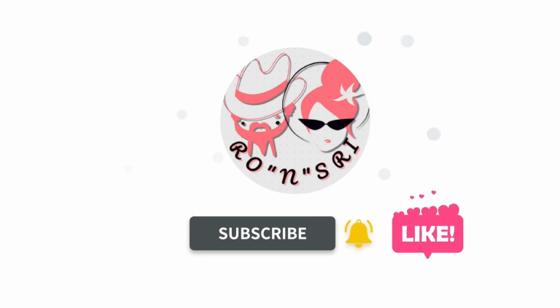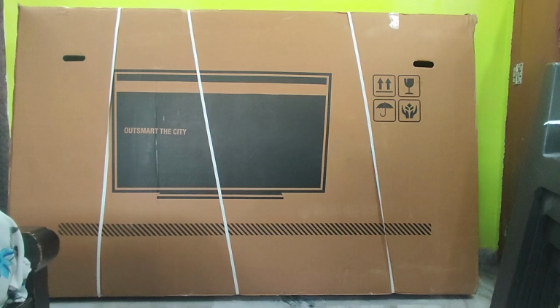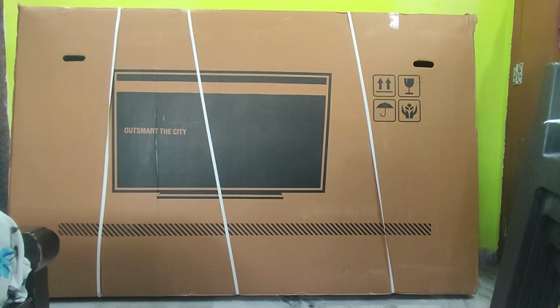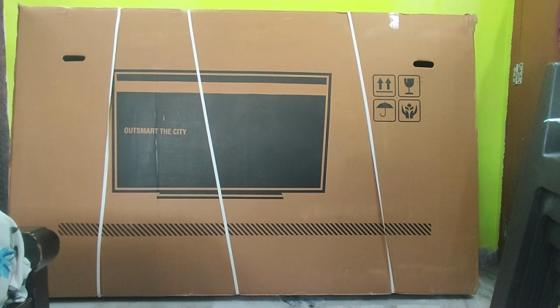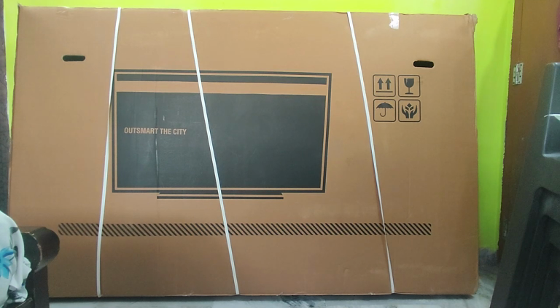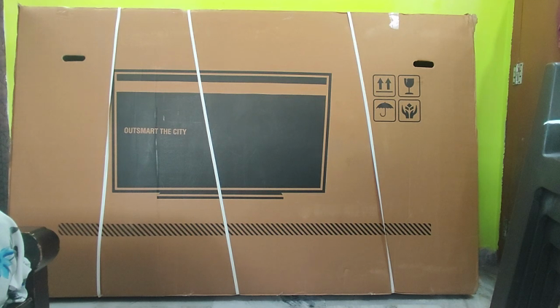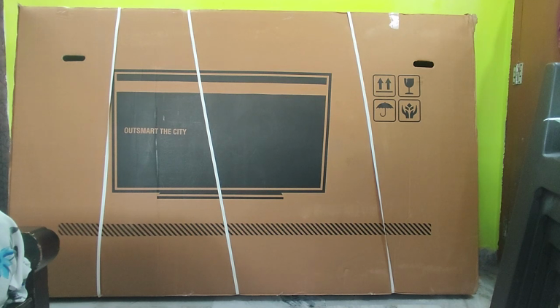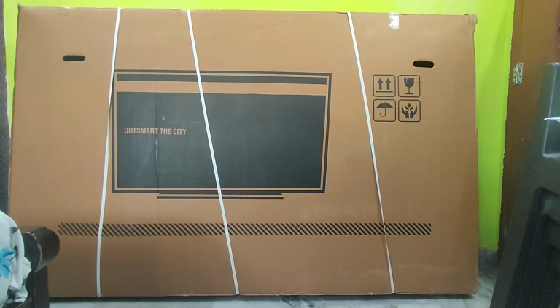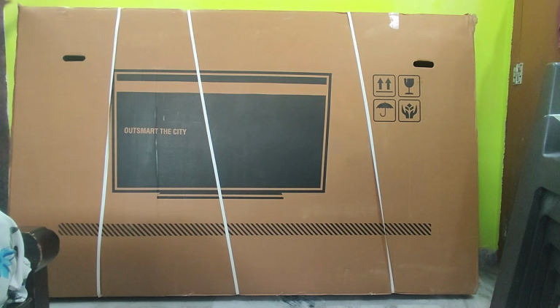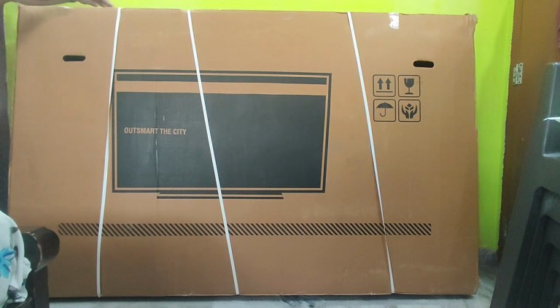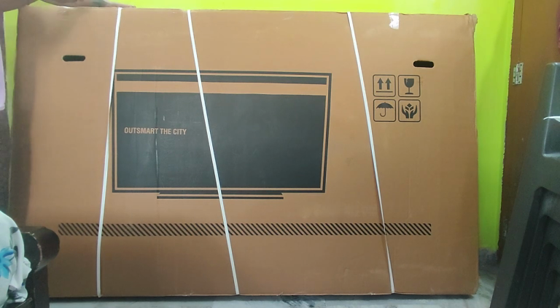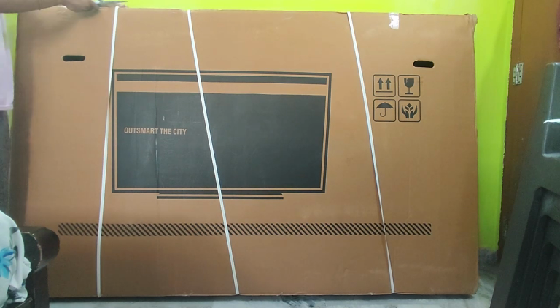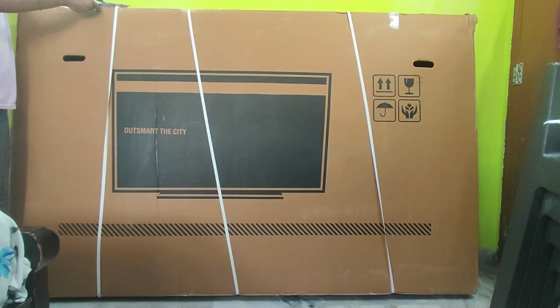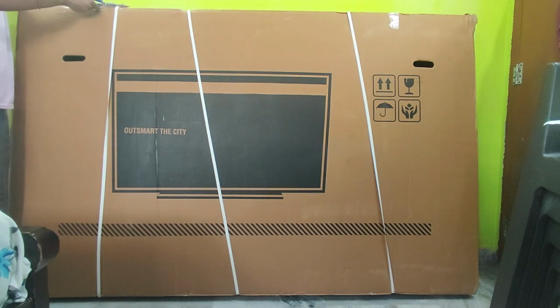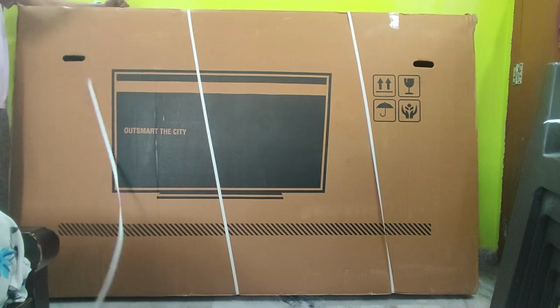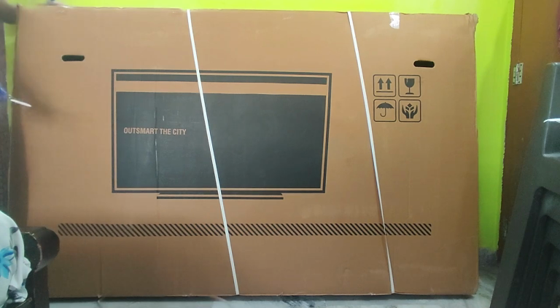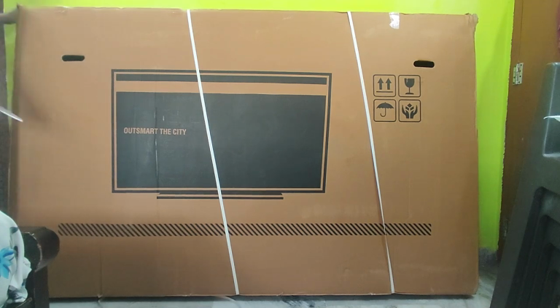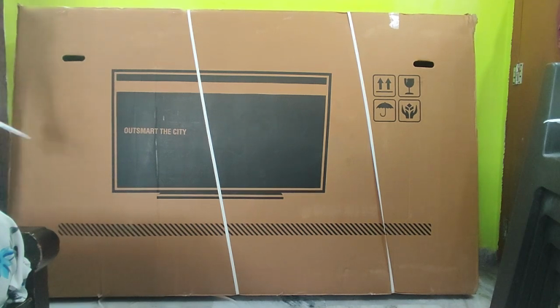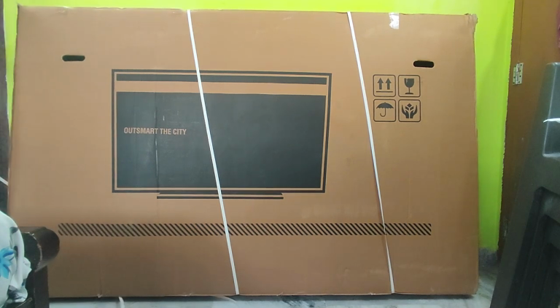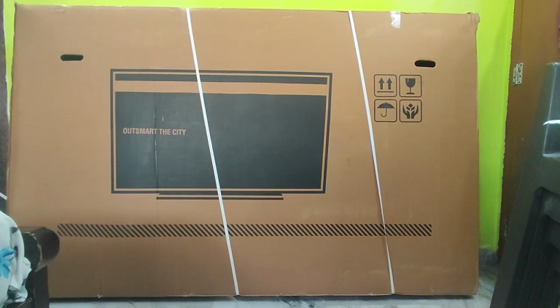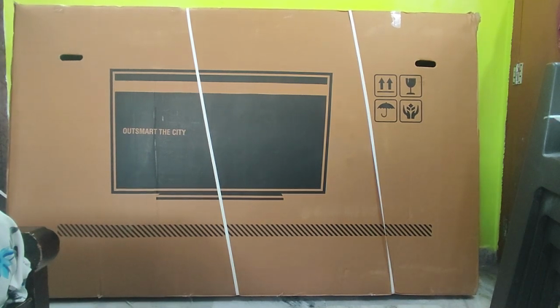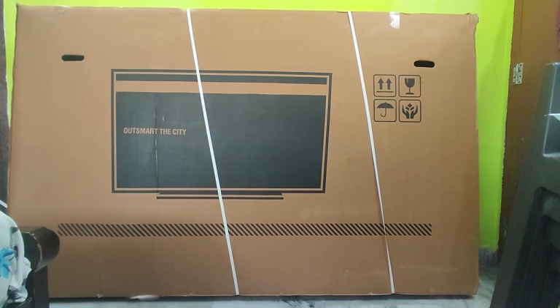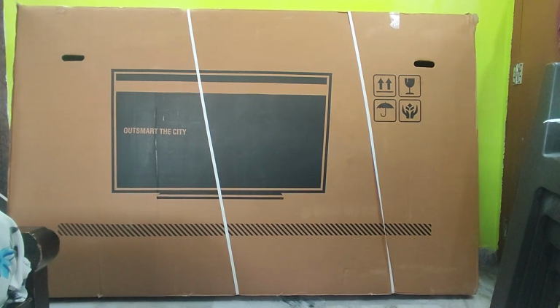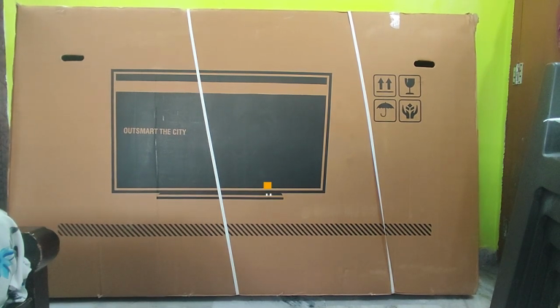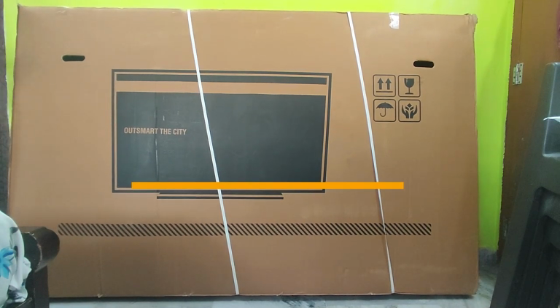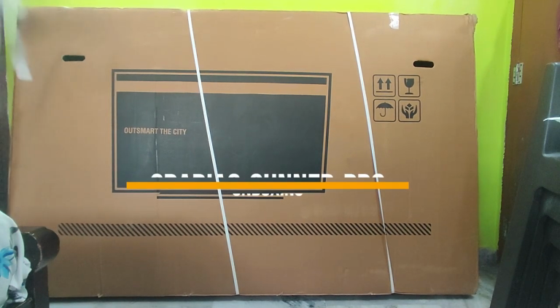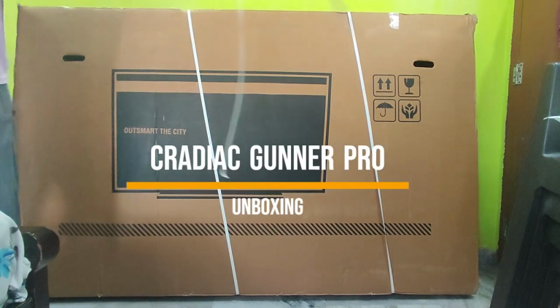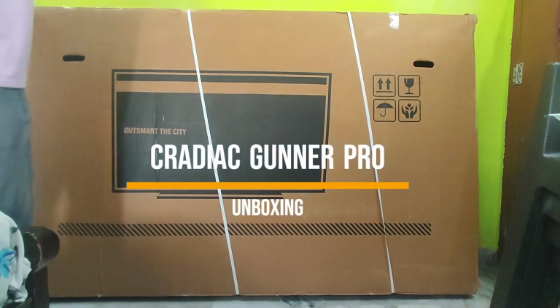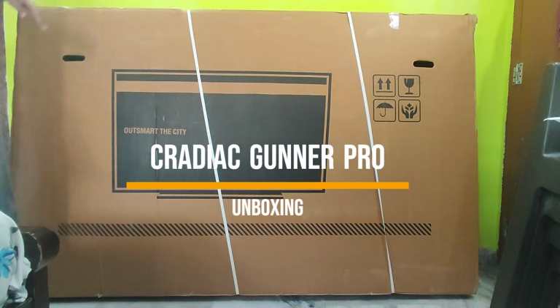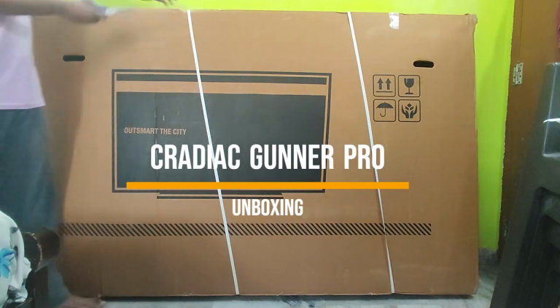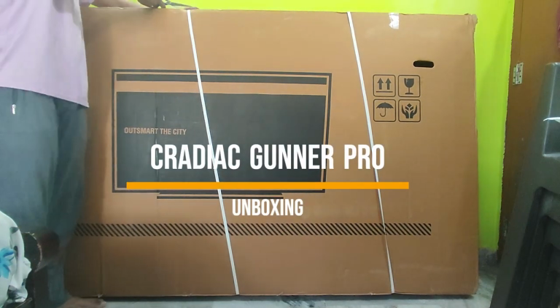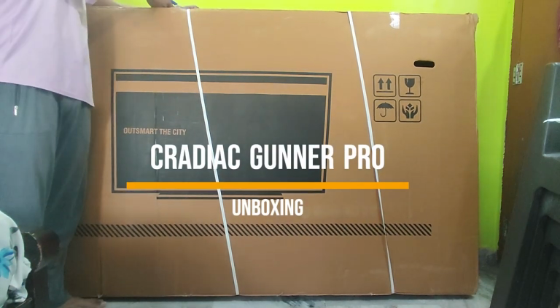Hi guys, welcome to our channel. In this video we are unboxing the most value-for-money hybrid cycle, the Kradiac Gunner Pro.